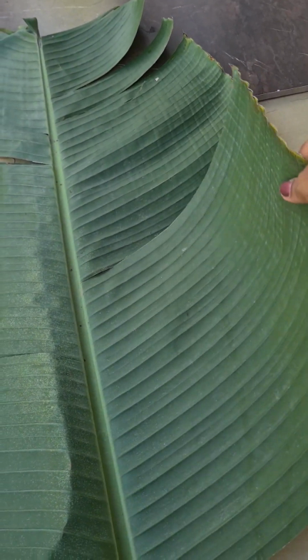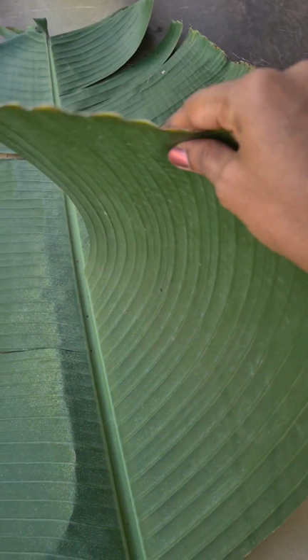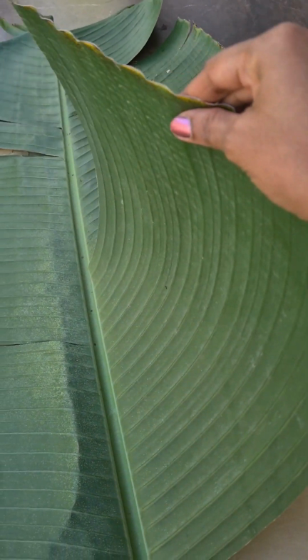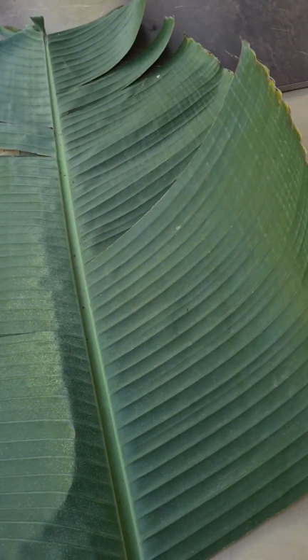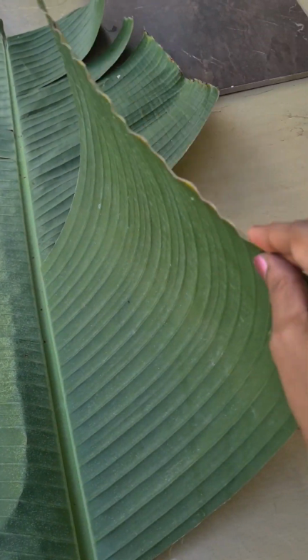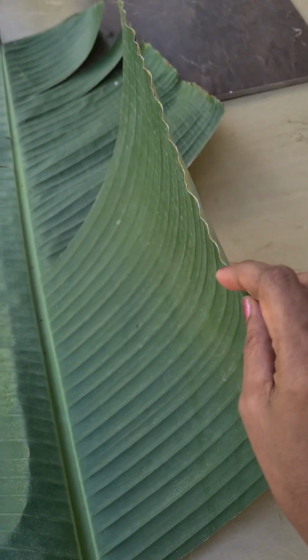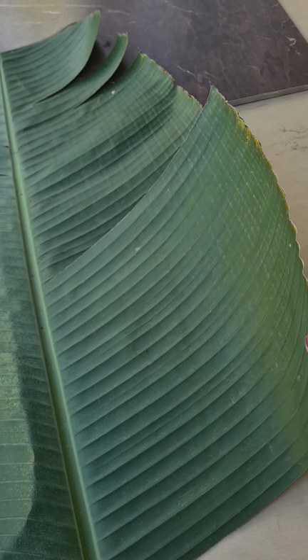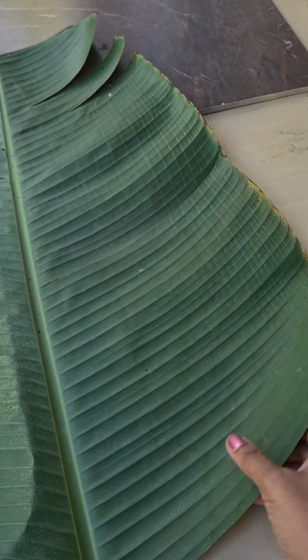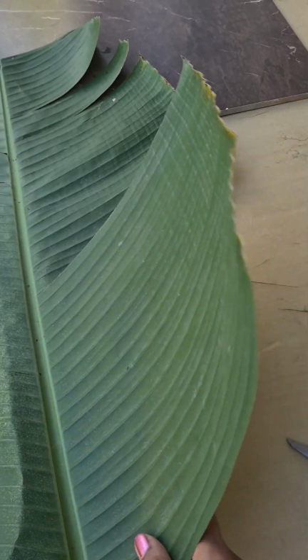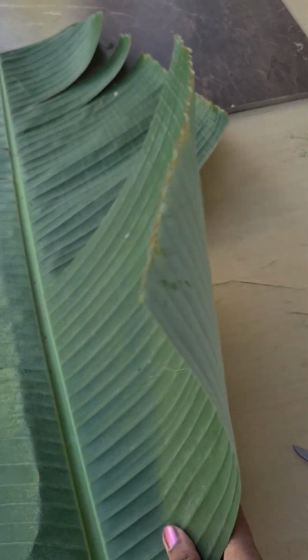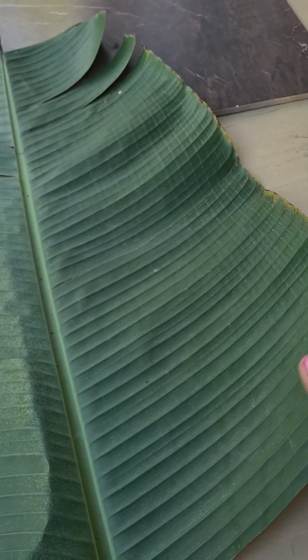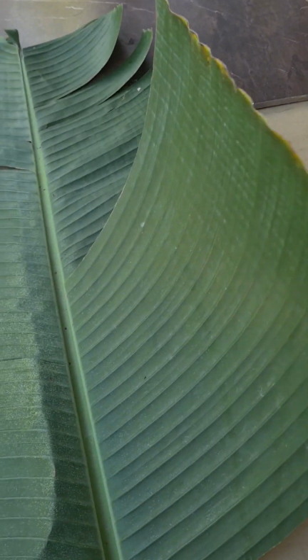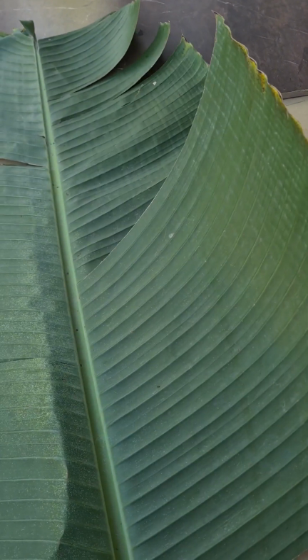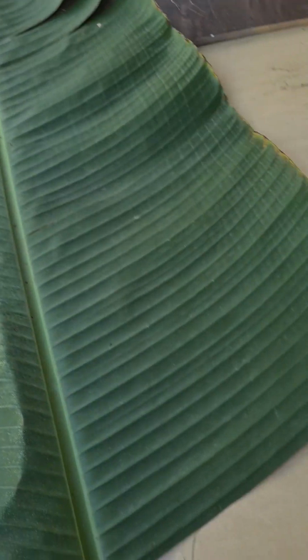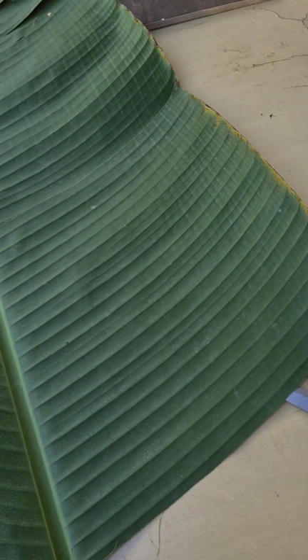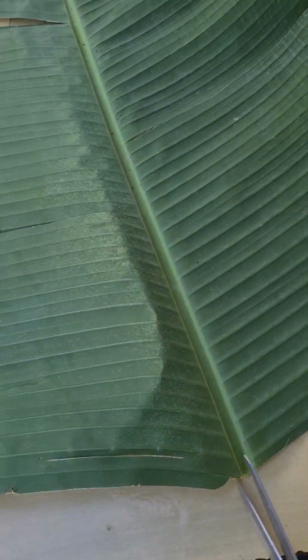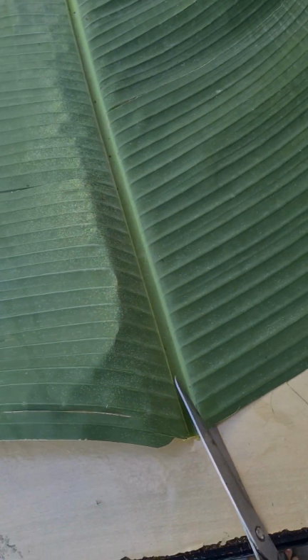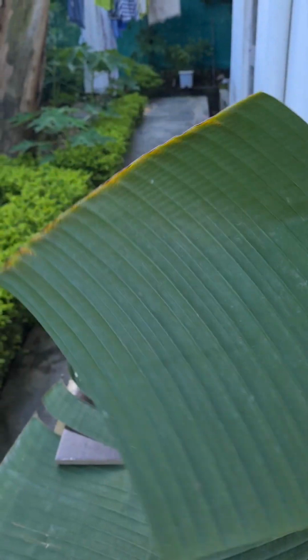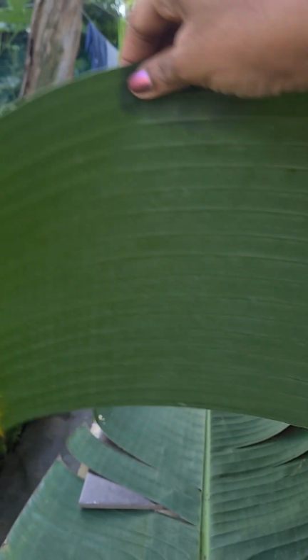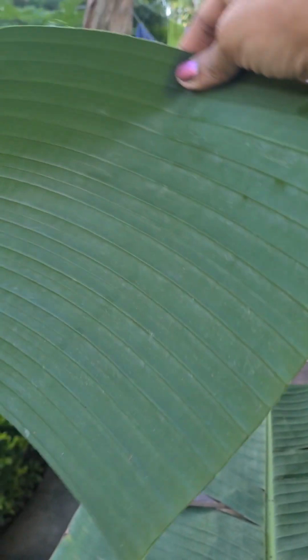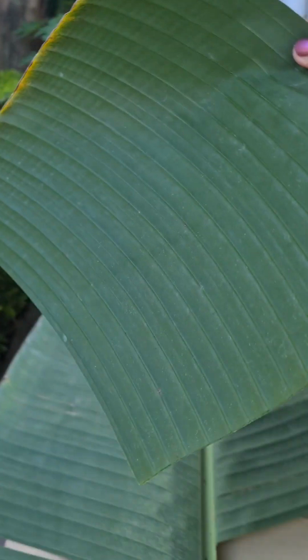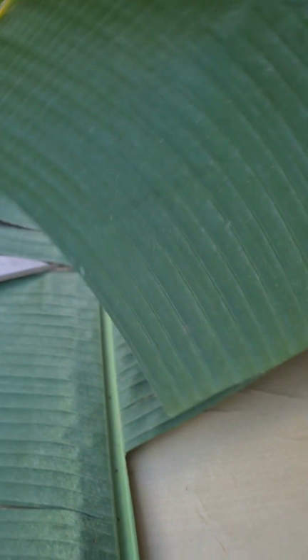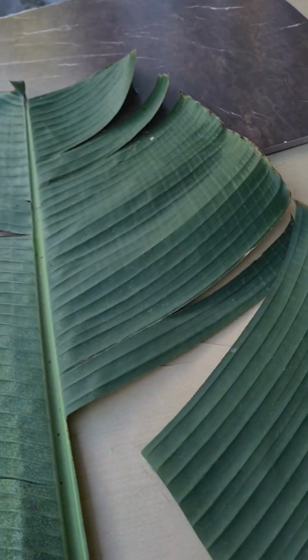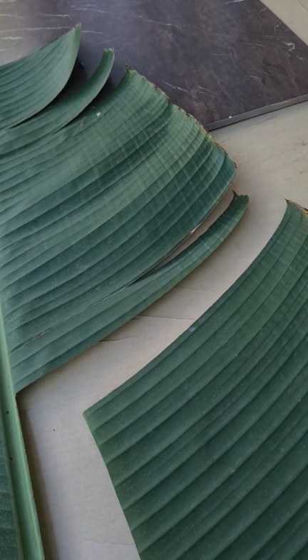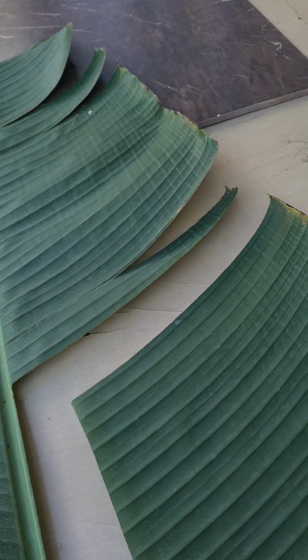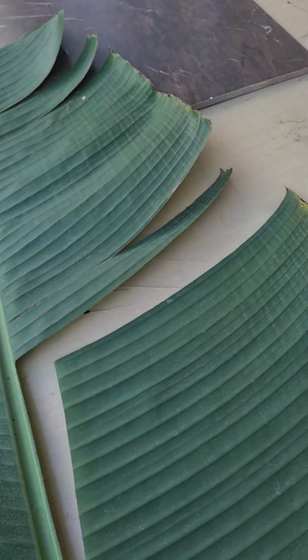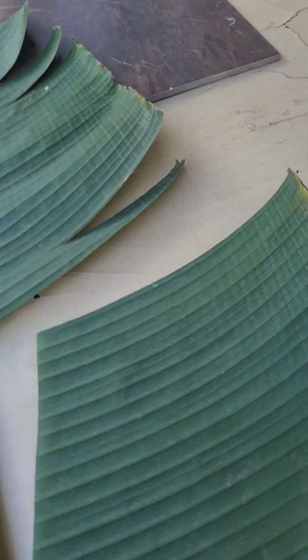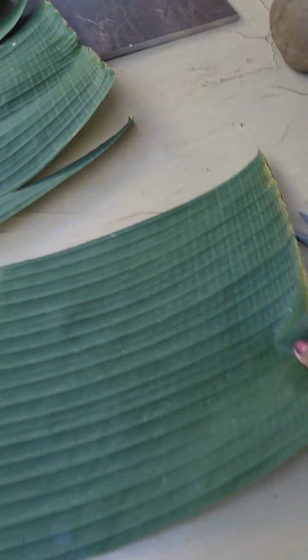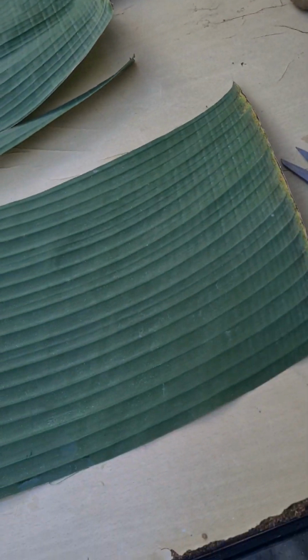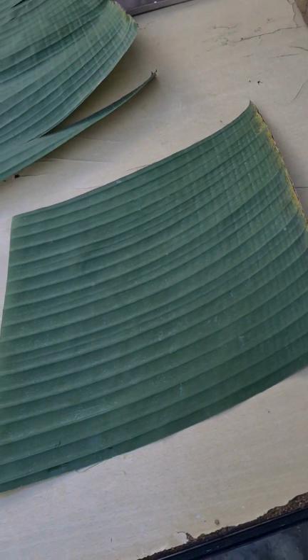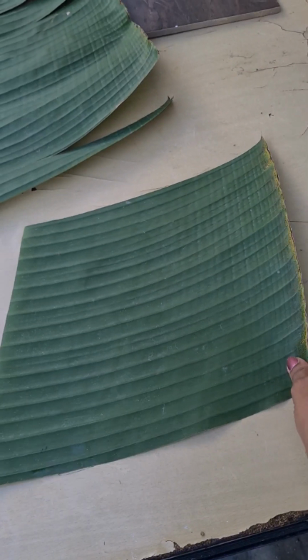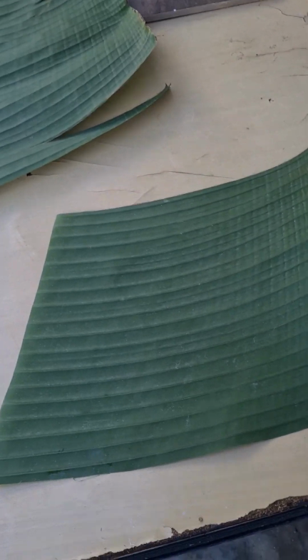Each and every part of the banana plant is so useful and nutritious. I am now going to cut this leaf — this piece is already cut, and the size looks perfect. Now I'm going to make a serving bowl, or cup, or plate, with this particular piece of banana leaf.